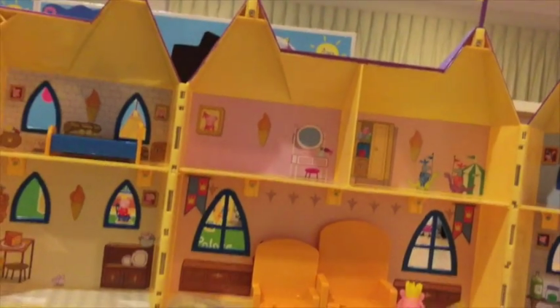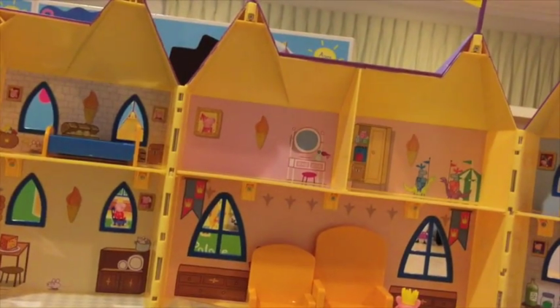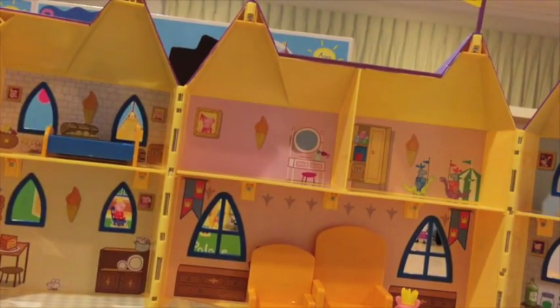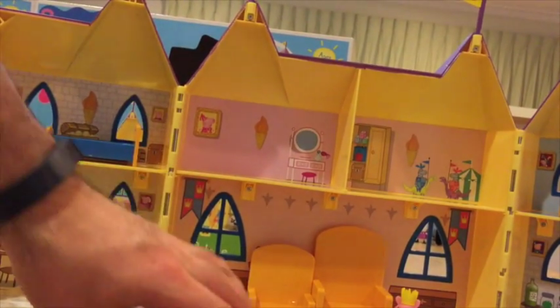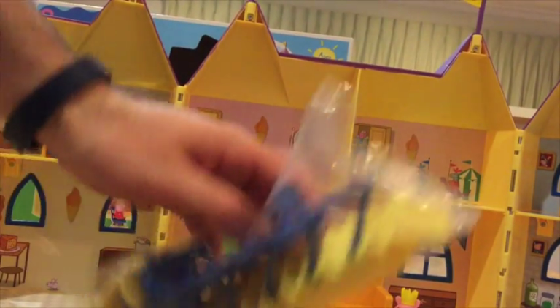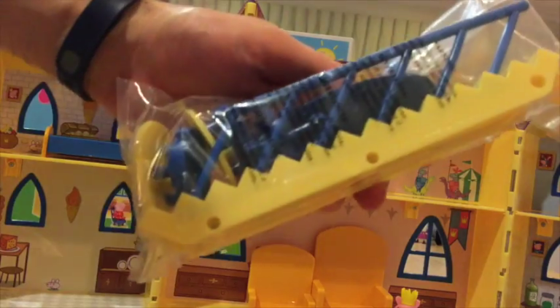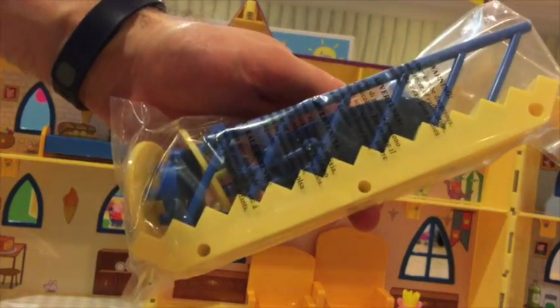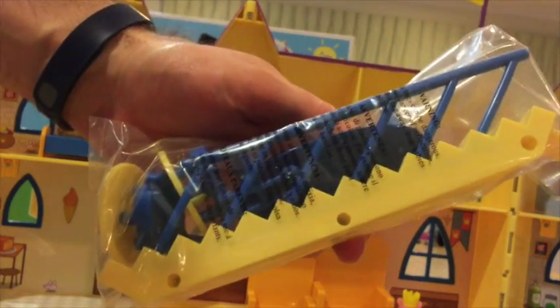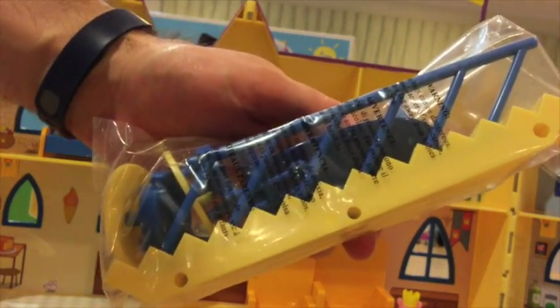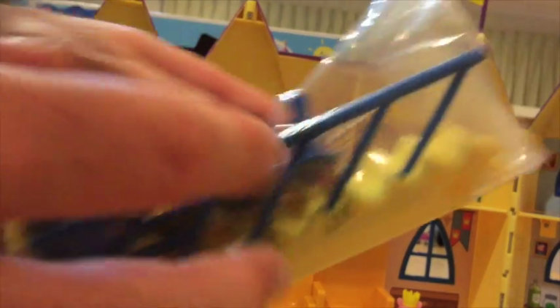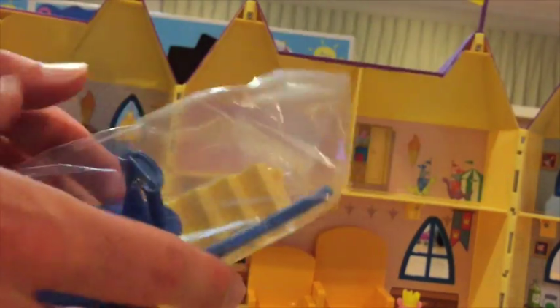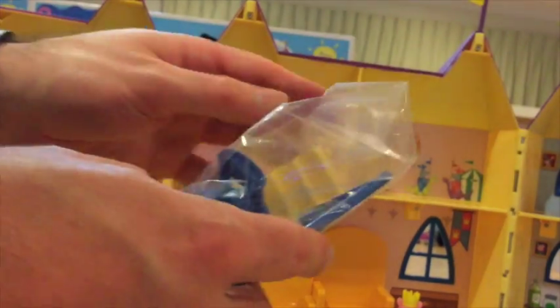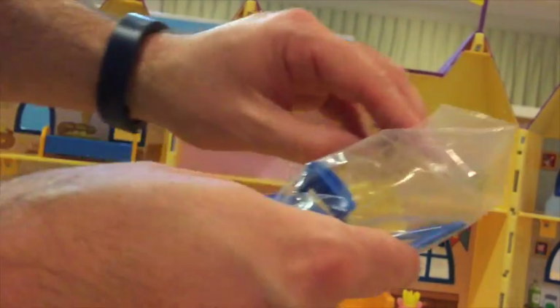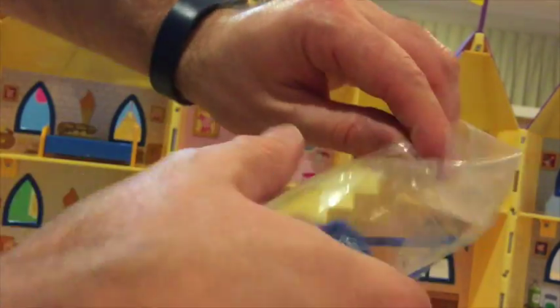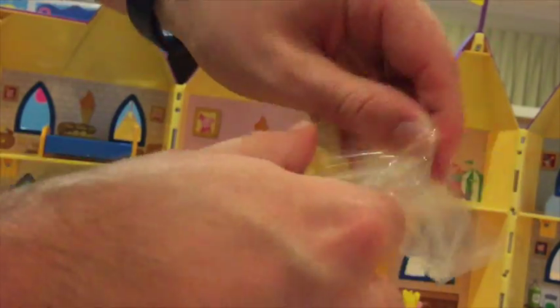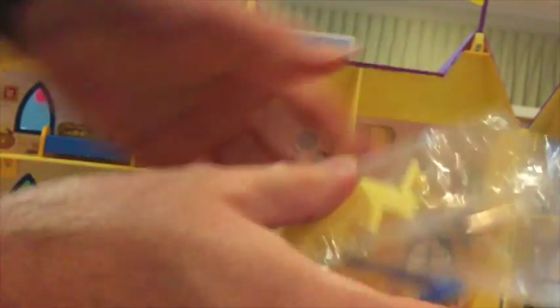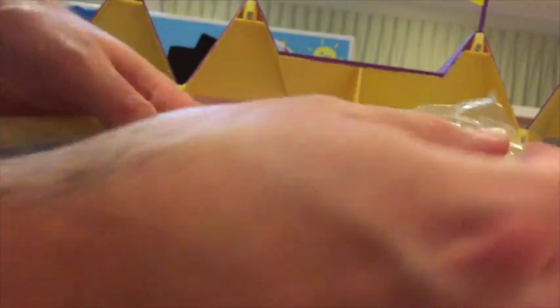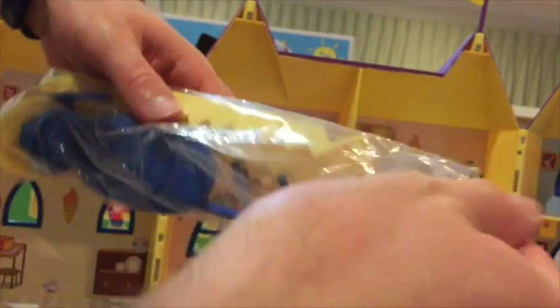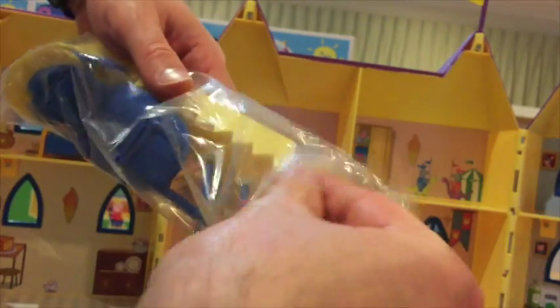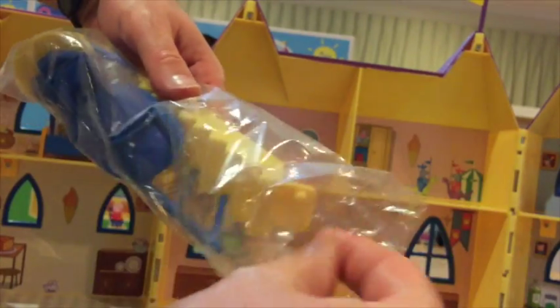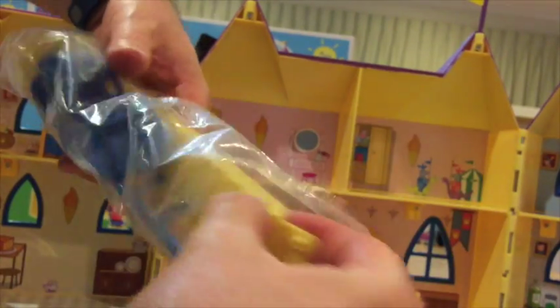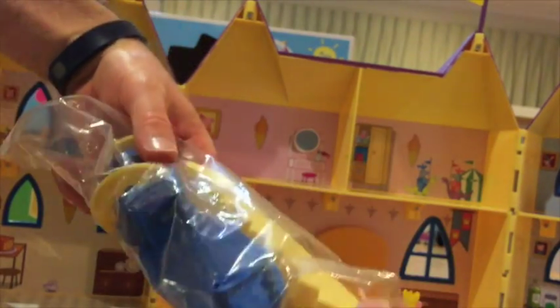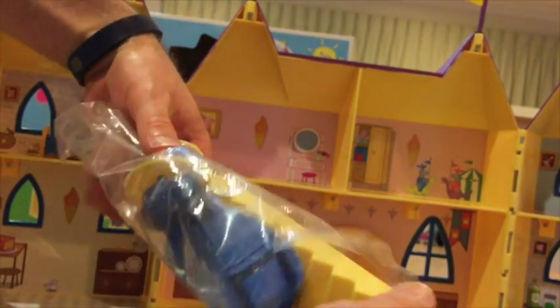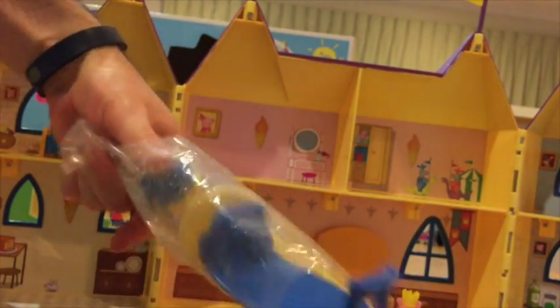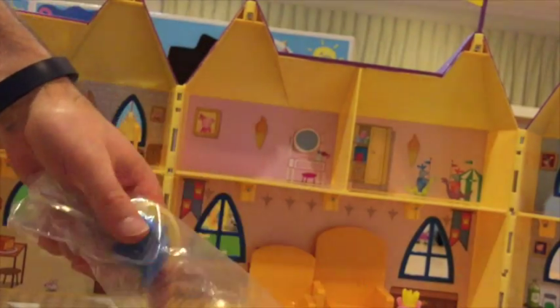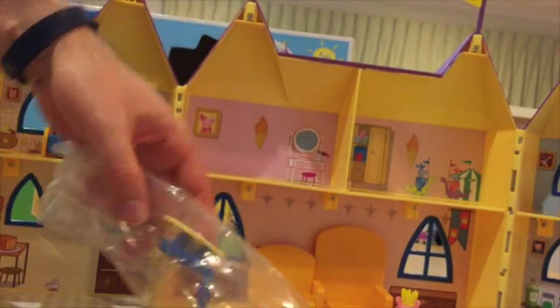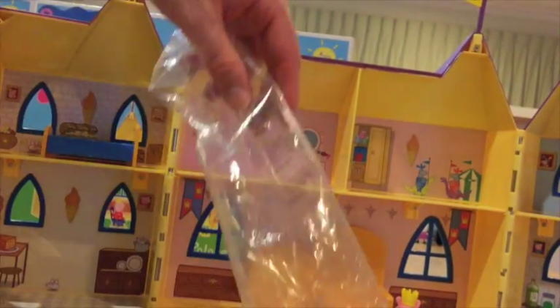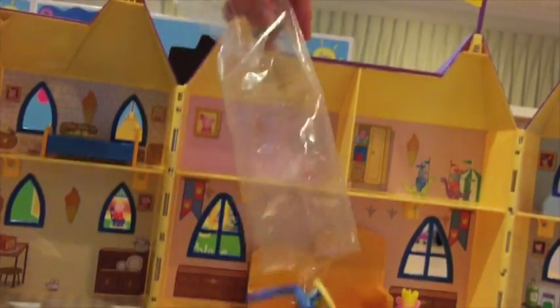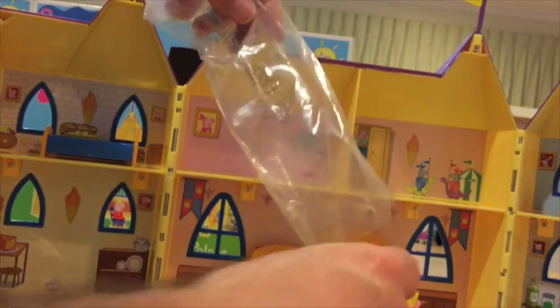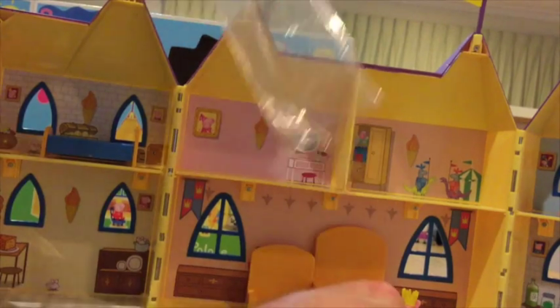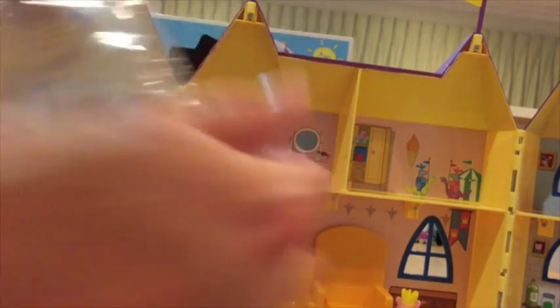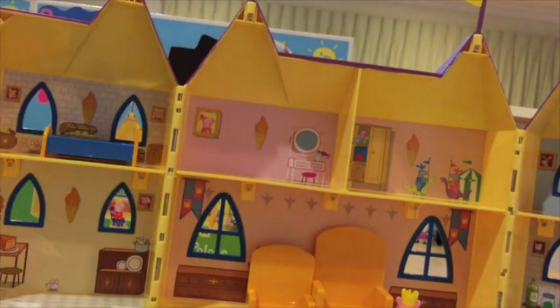It's a great exciting palace and here's our staircase — we'll take this out of the packaging. The staircase is the way that Pepper and all her friends can get up from the ground up to the second level of her palace.